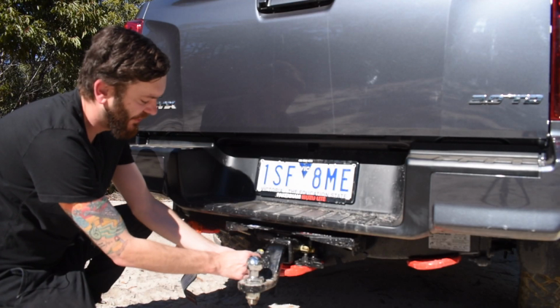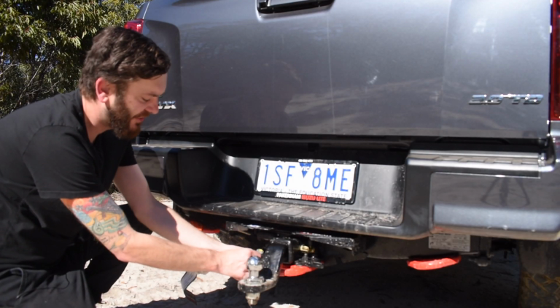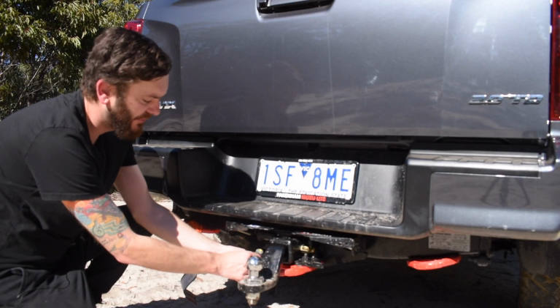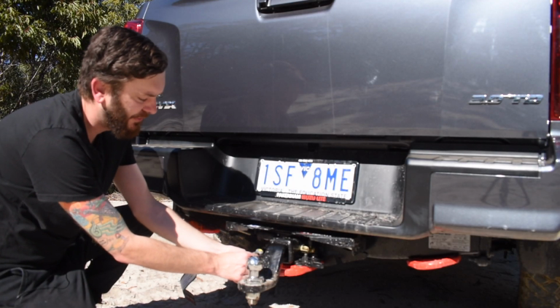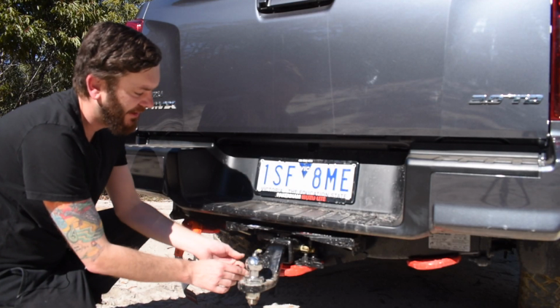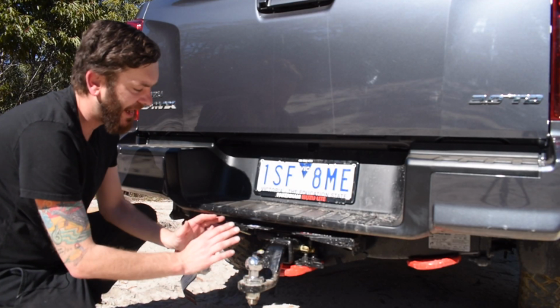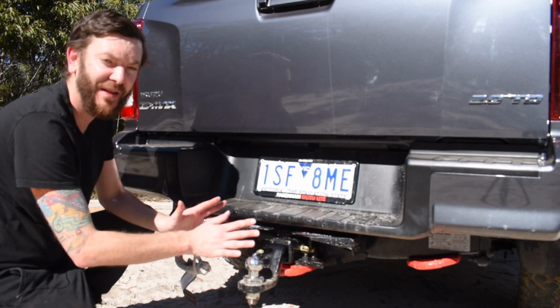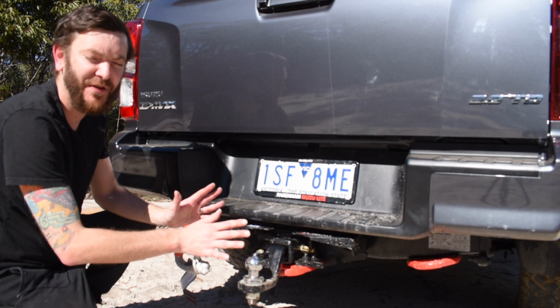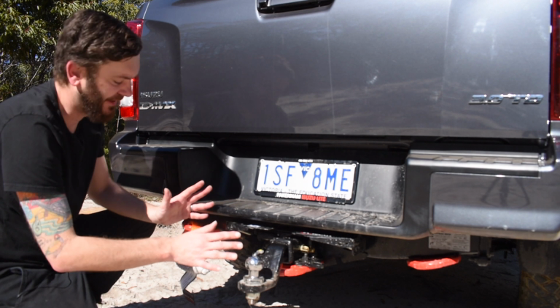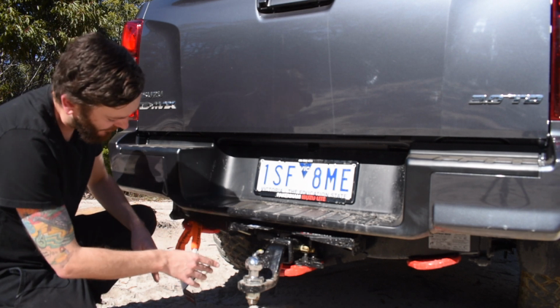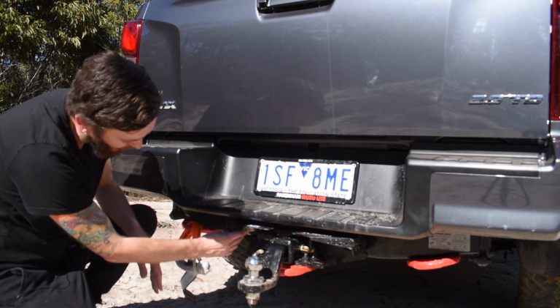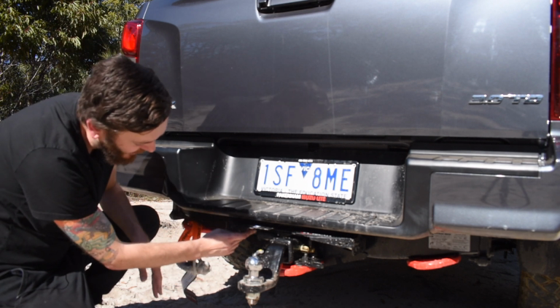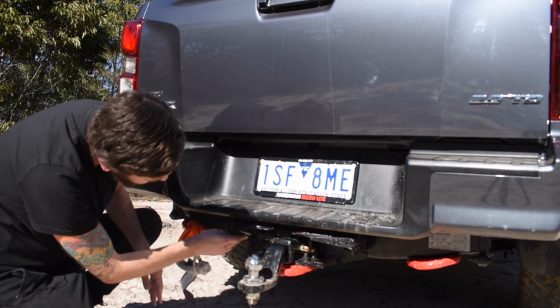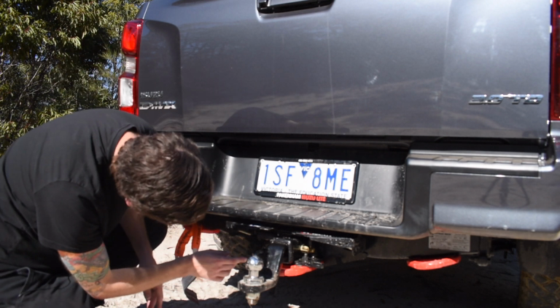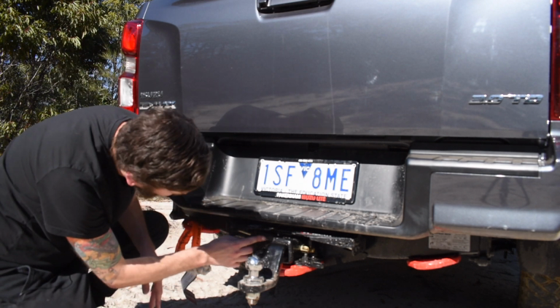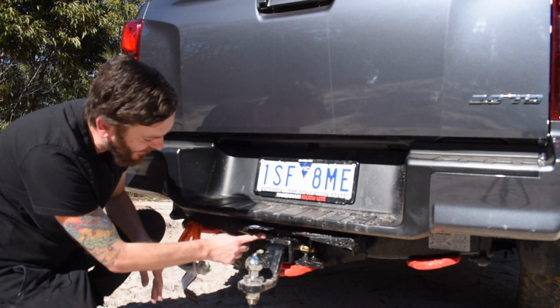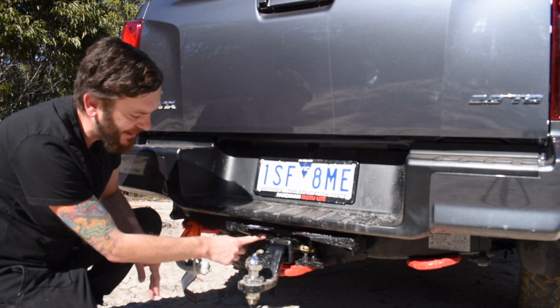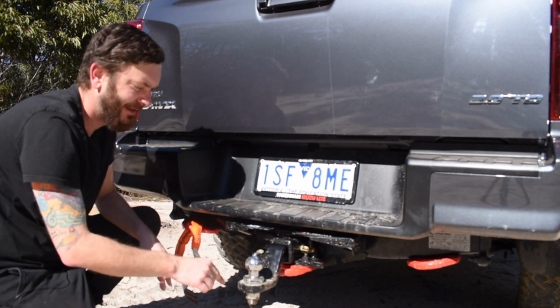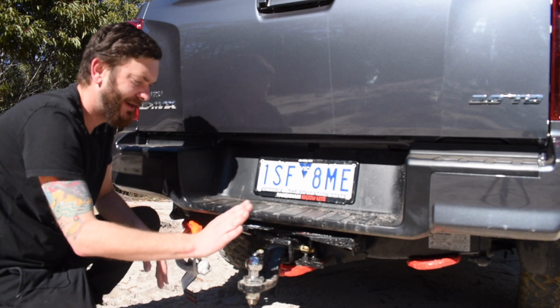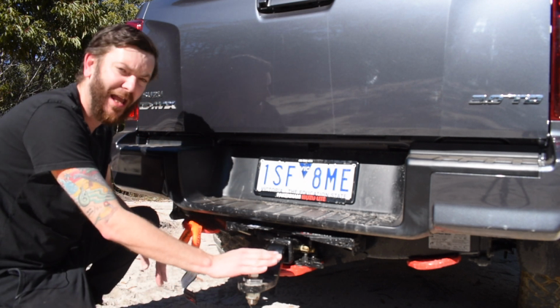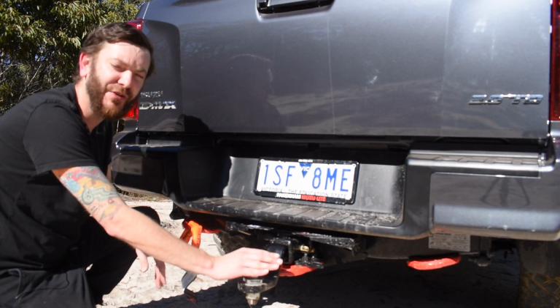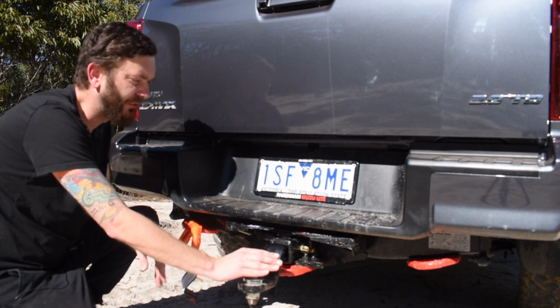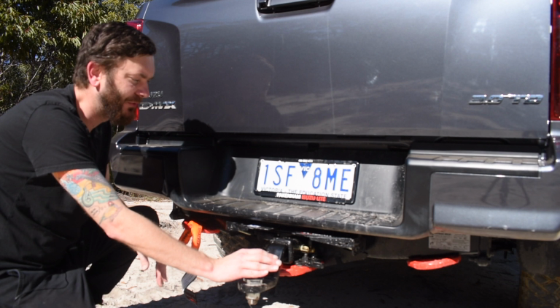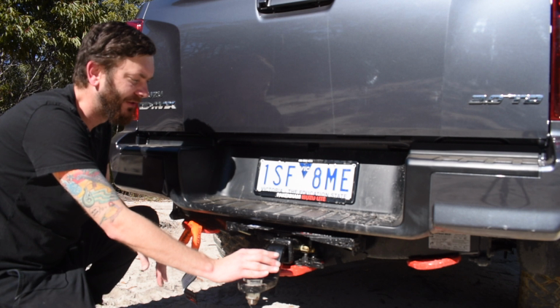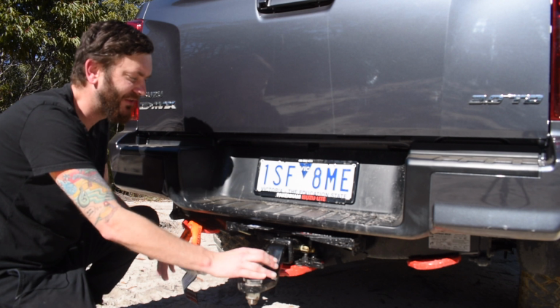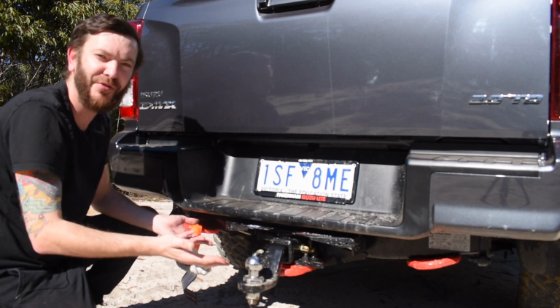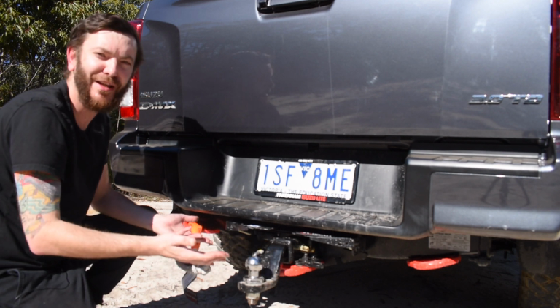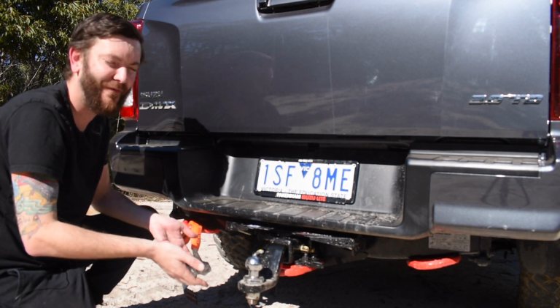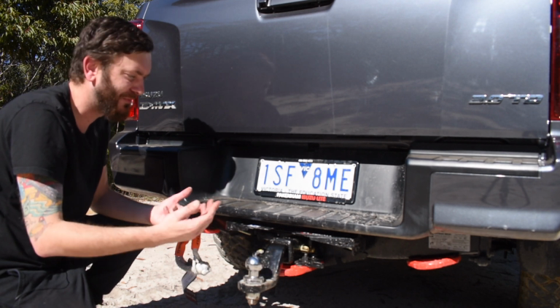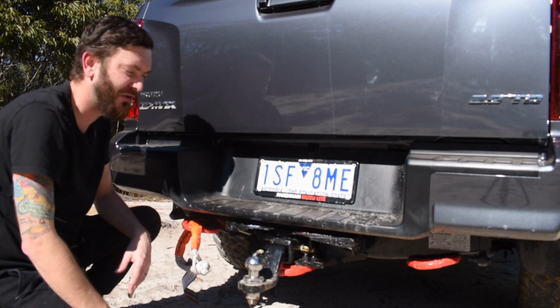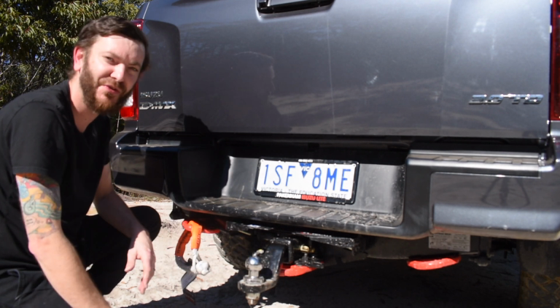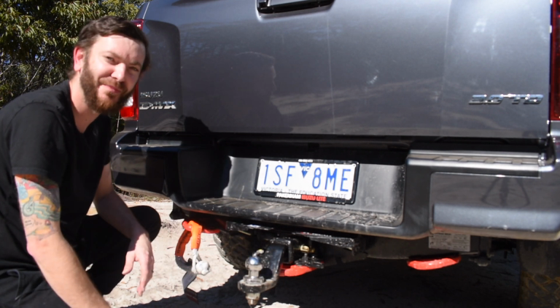These shackles are also included — everything came complete. We've got wiring up here, and it came with a tow ball too, so there's nothing else you need. Everything comes in the box, which is awesome.